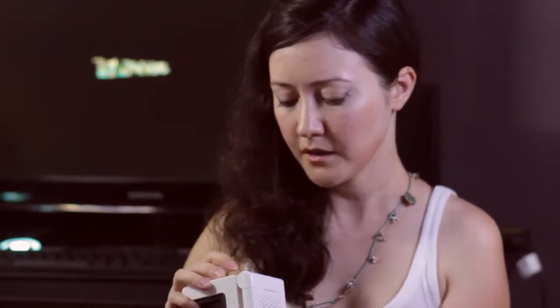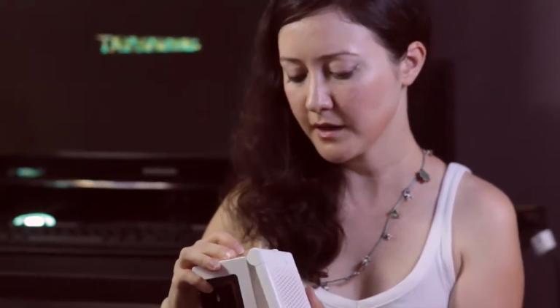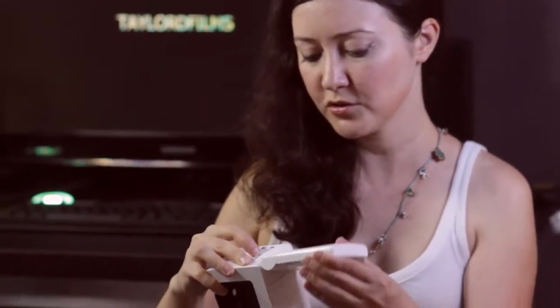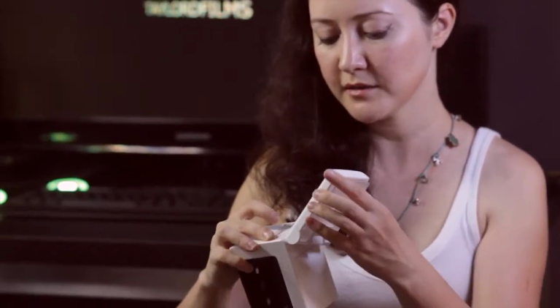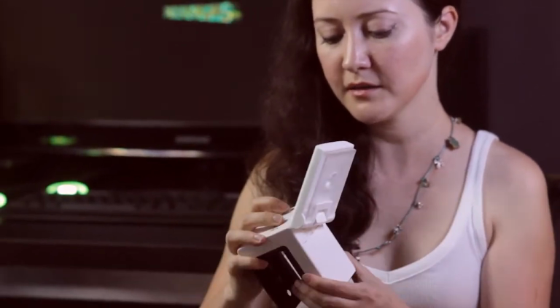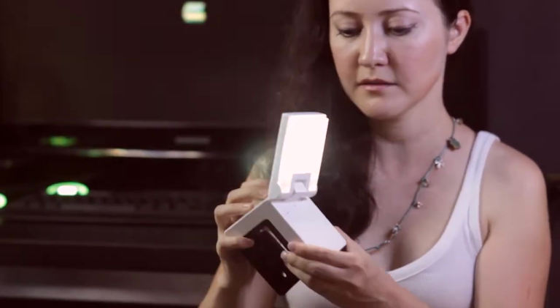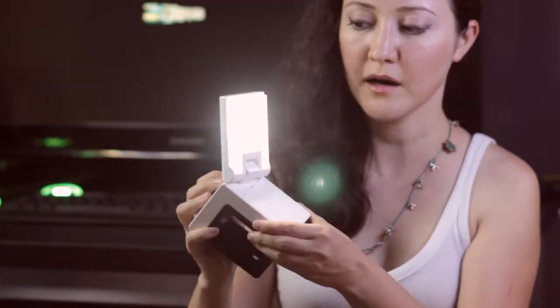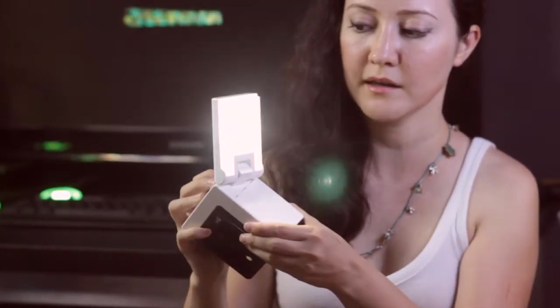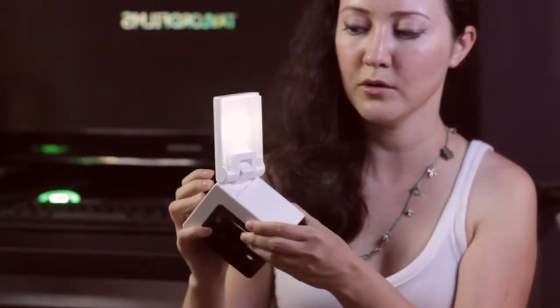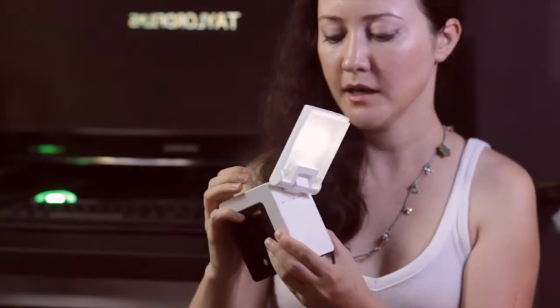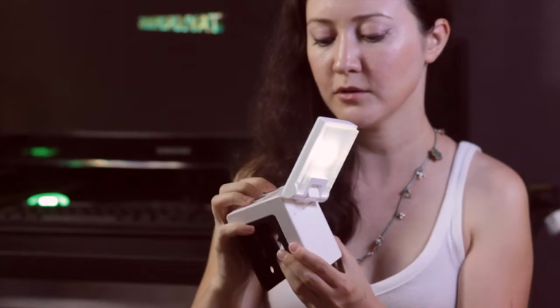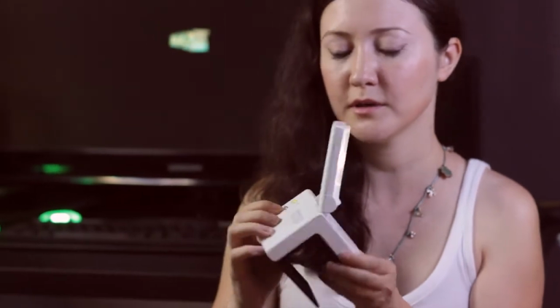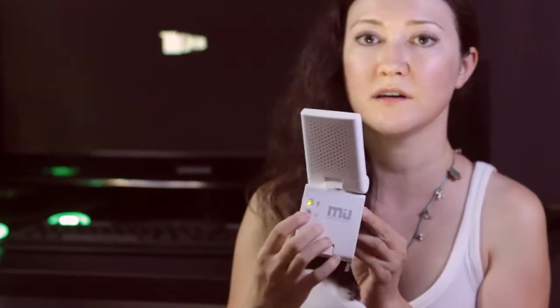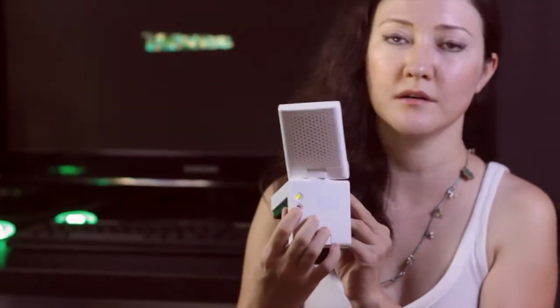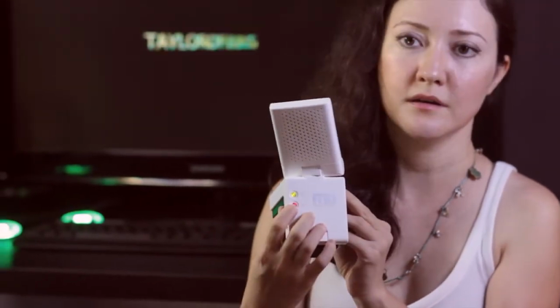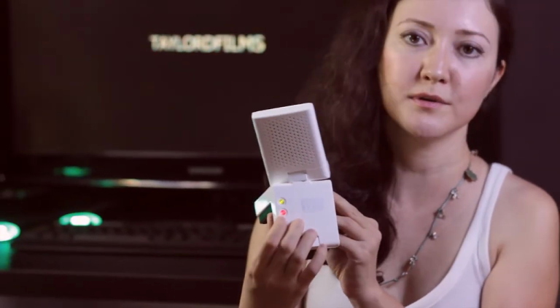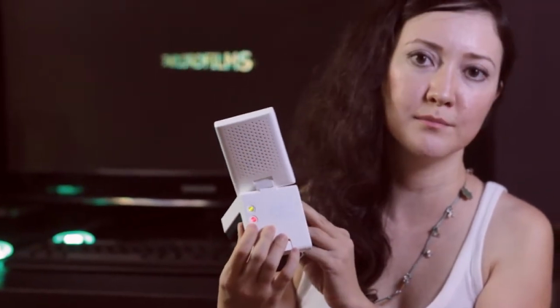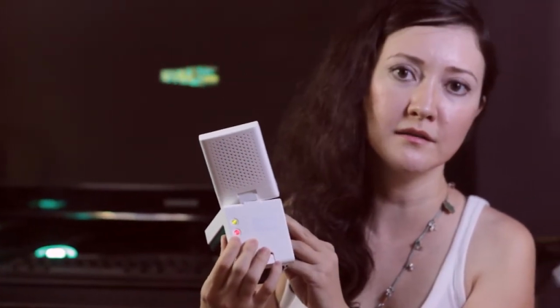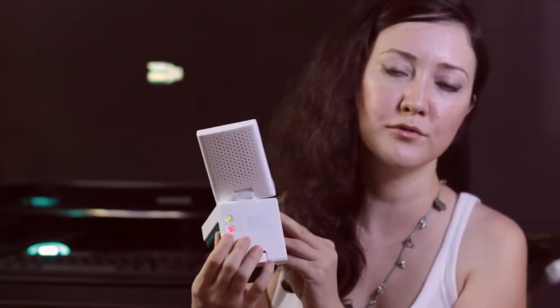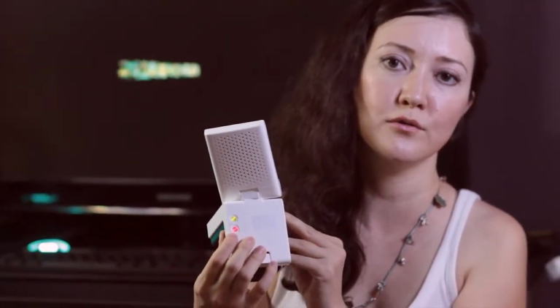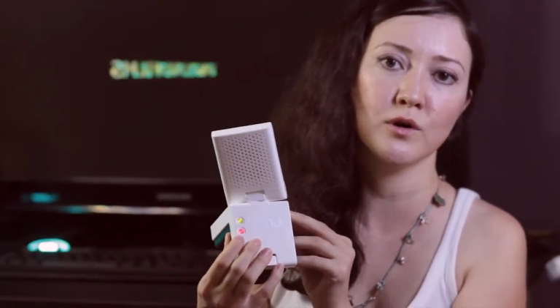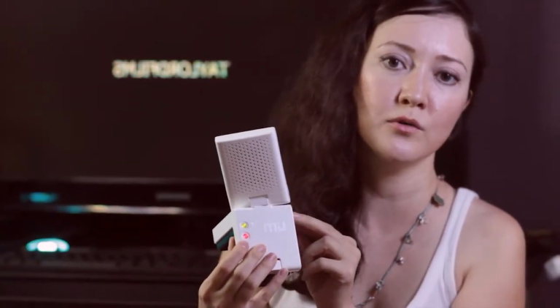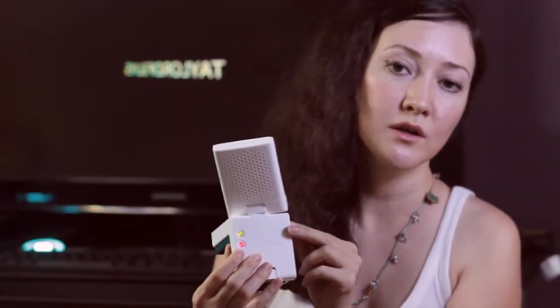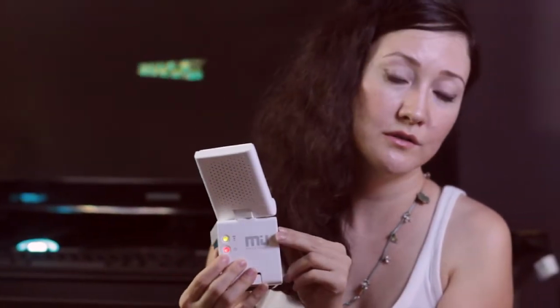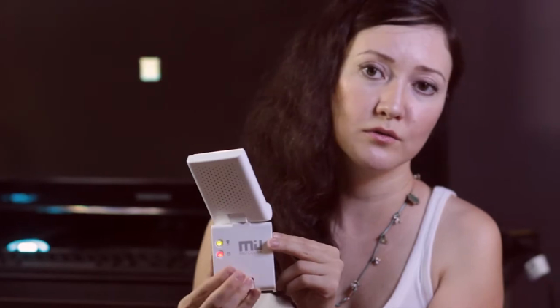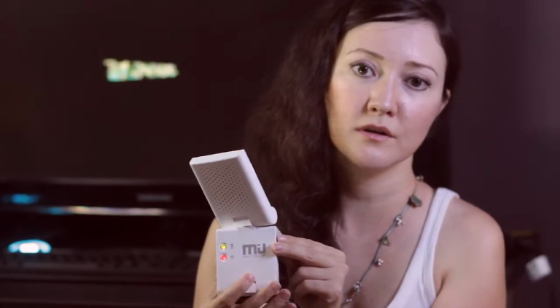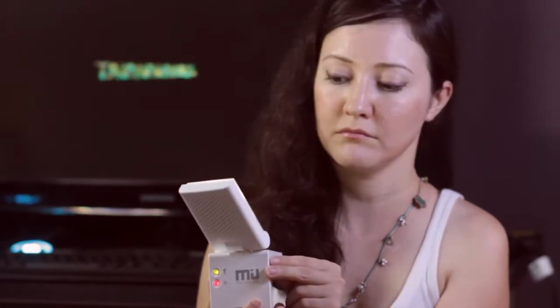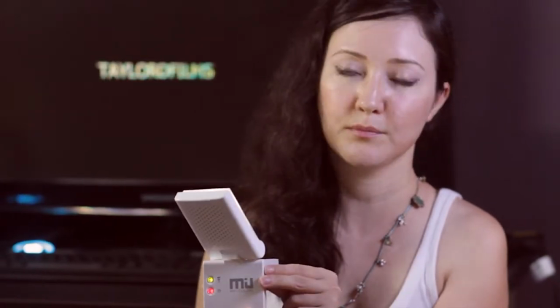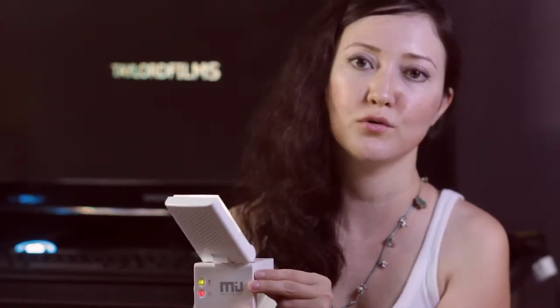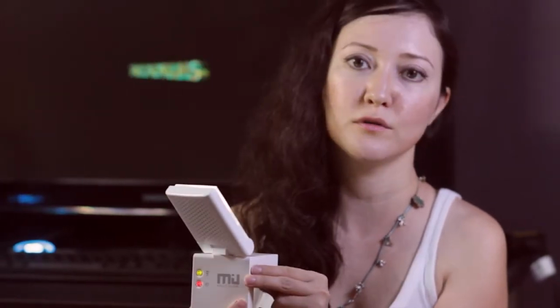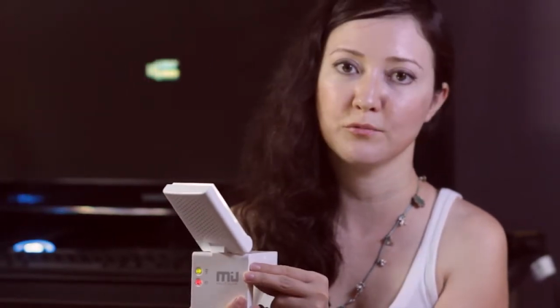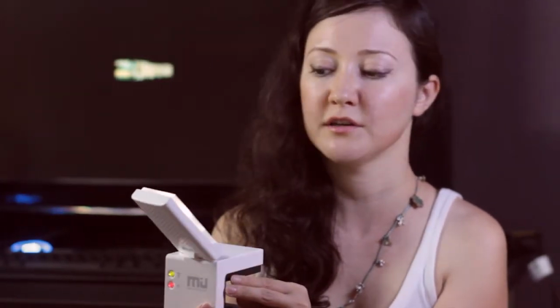The lamp has two brightness settings, high and low, and it also has a timer. If you press this button, the light will go off in one hour, which is good for people who fall asleep while reading.